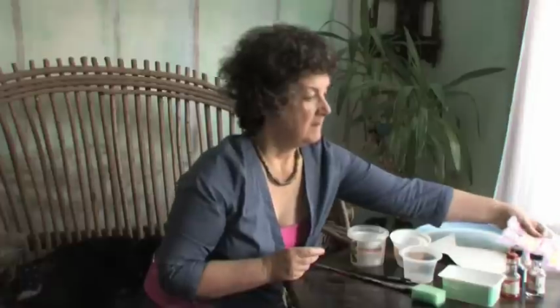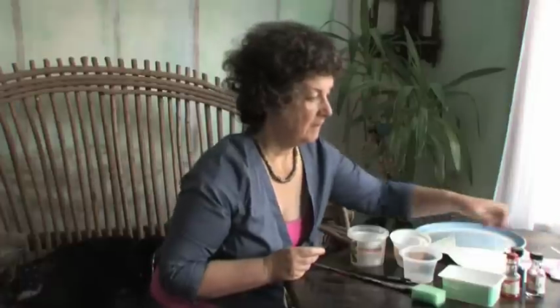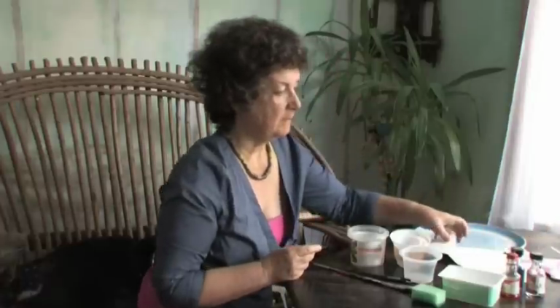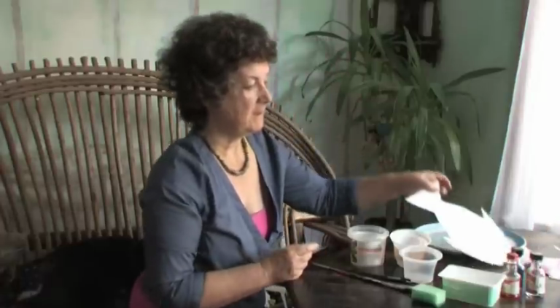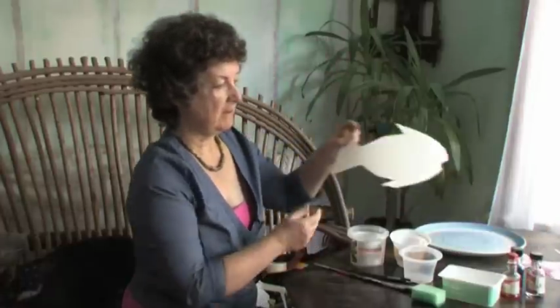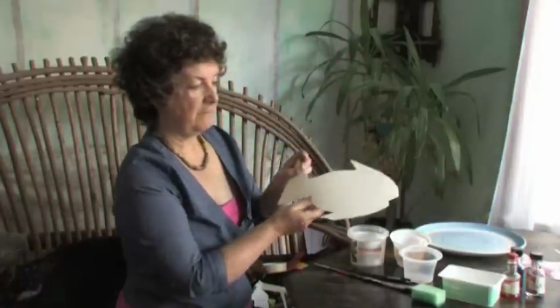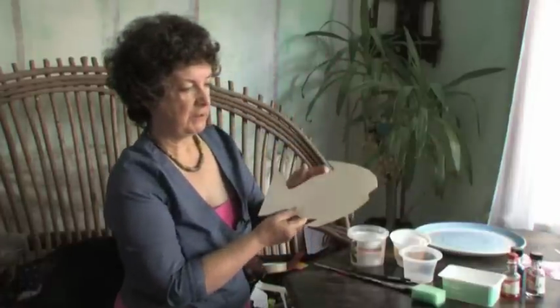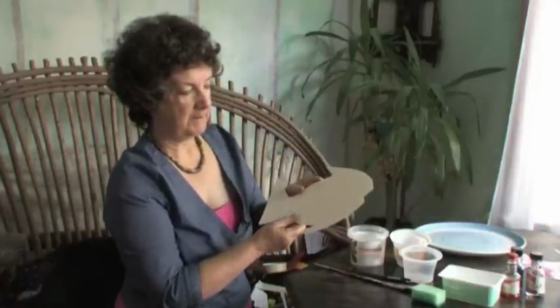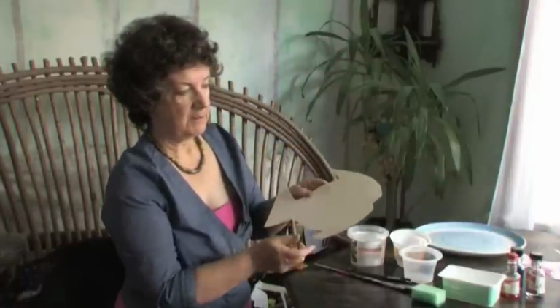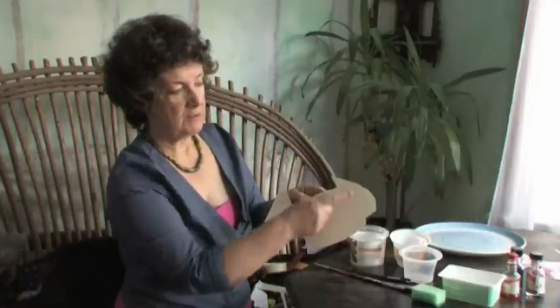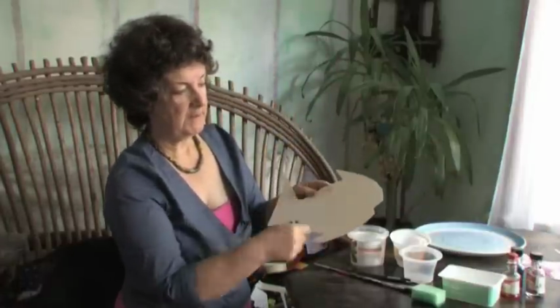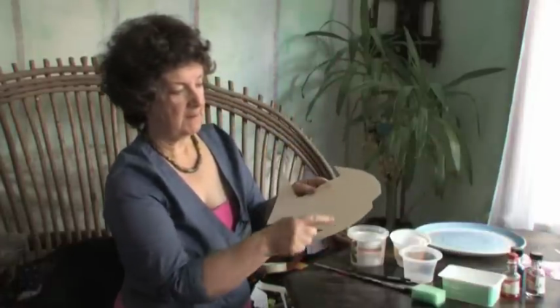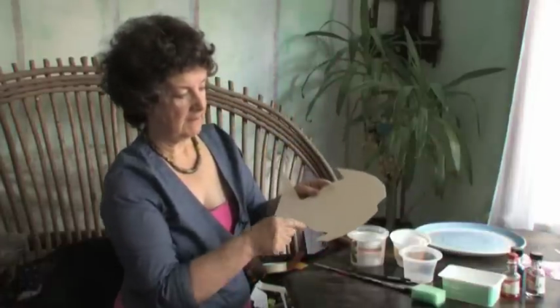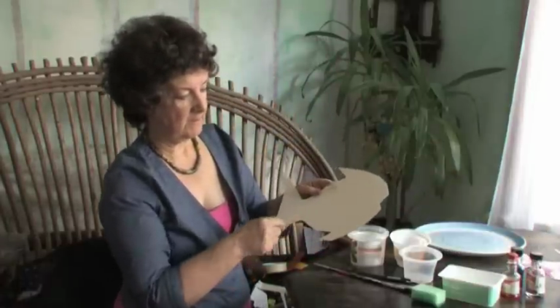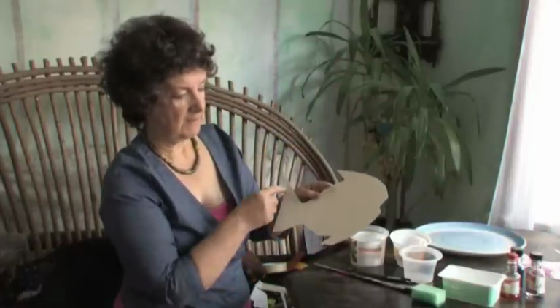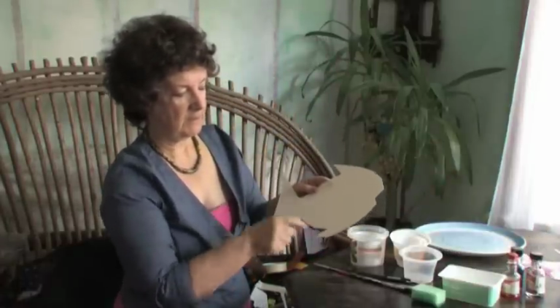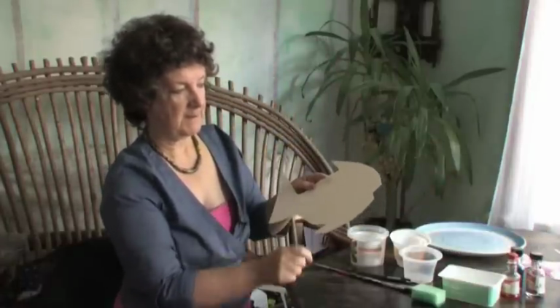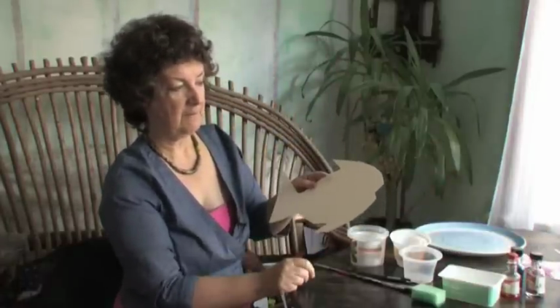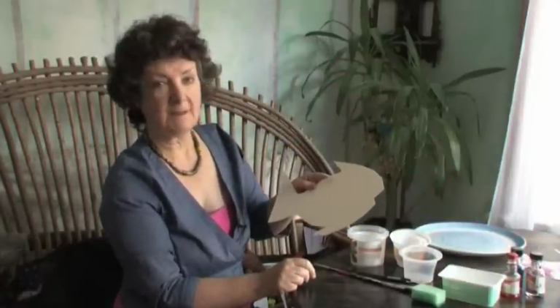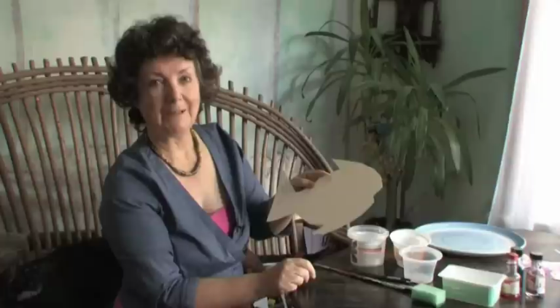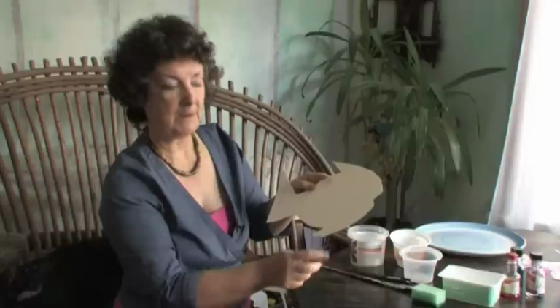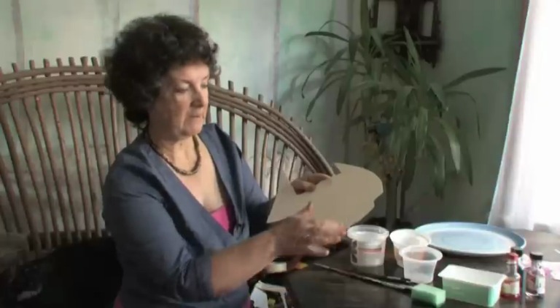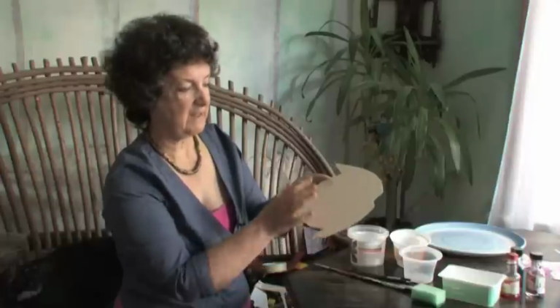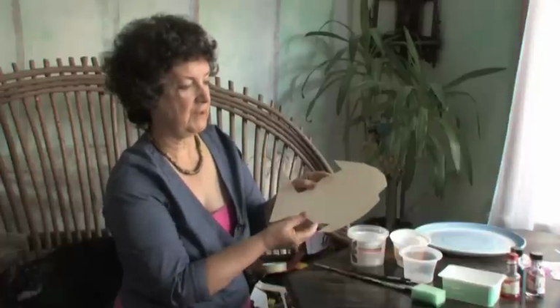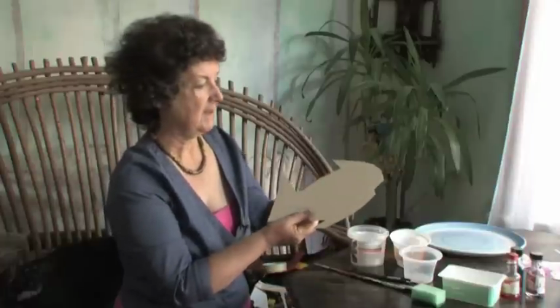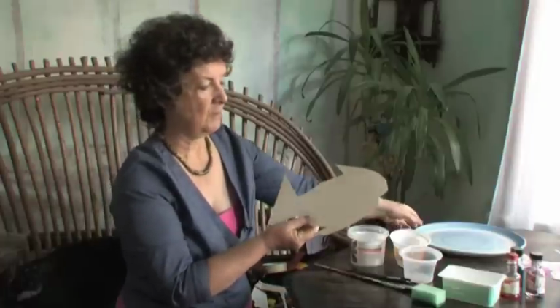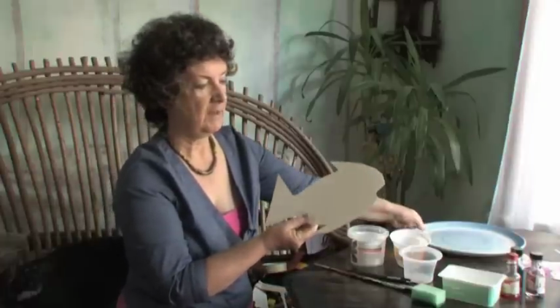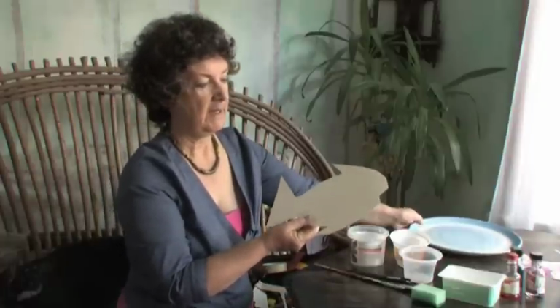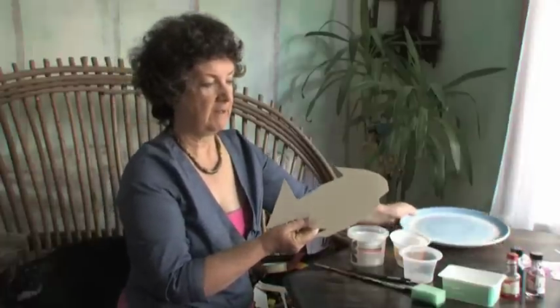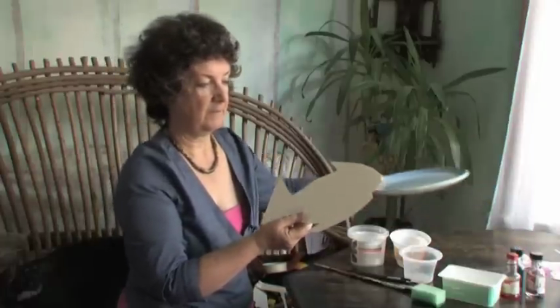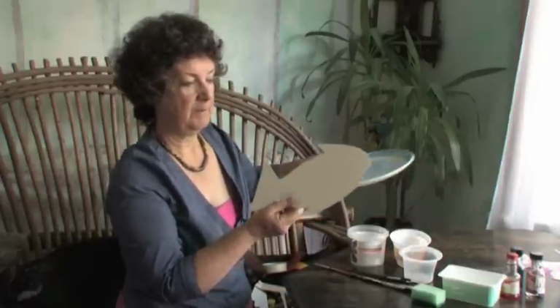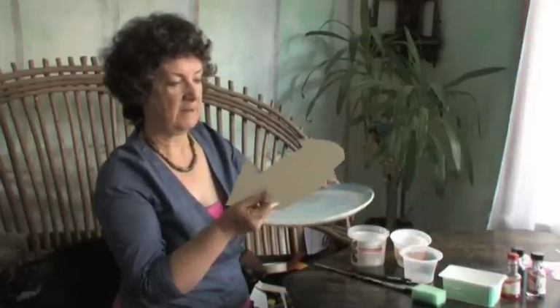To start with we need to cut out our fish shape. Just do a big circle and add on the triangle shapes — it's very easy, don't make a fuss about it. The fatter the fish is, the more area you have for painting on.